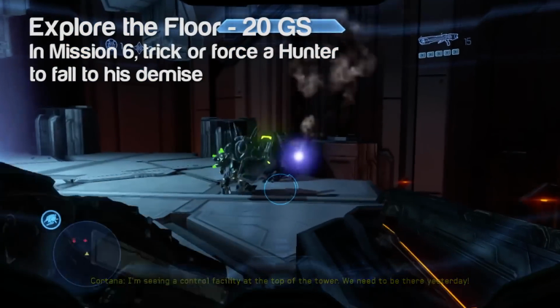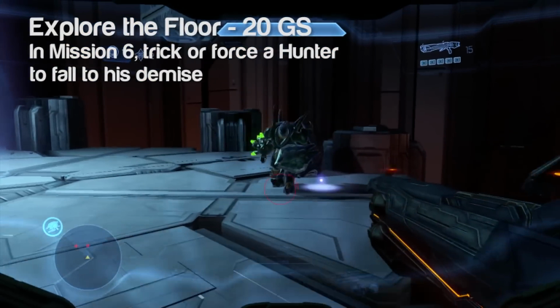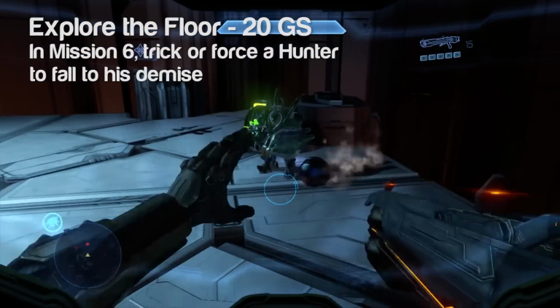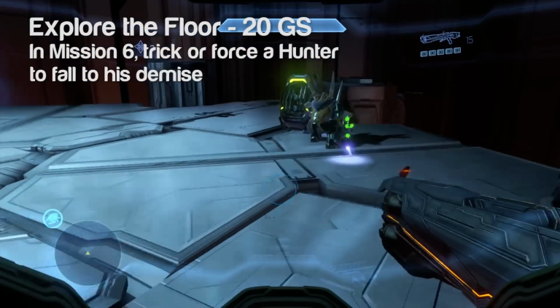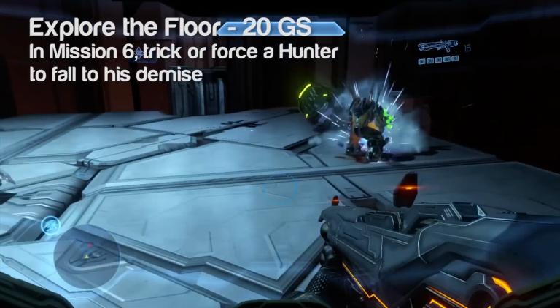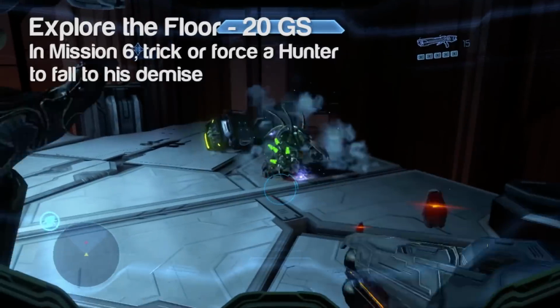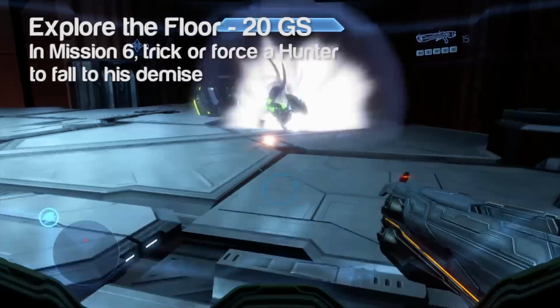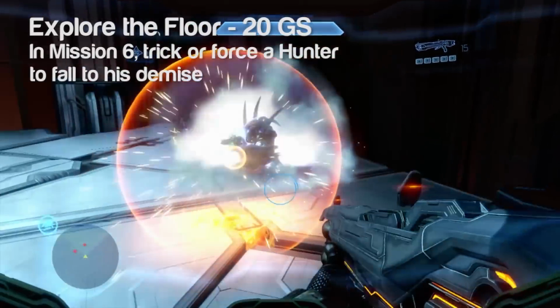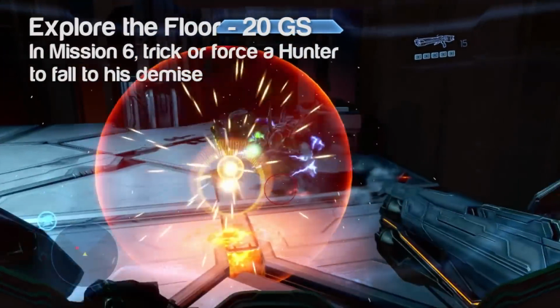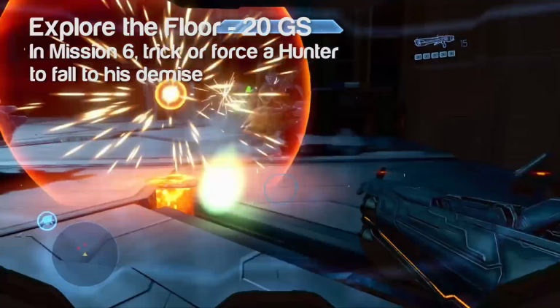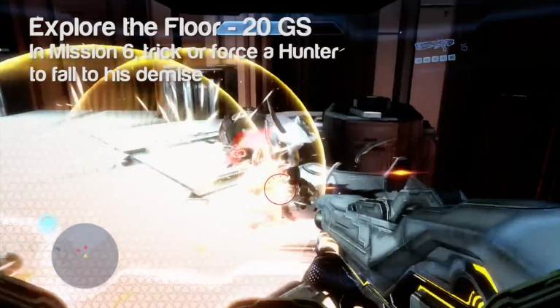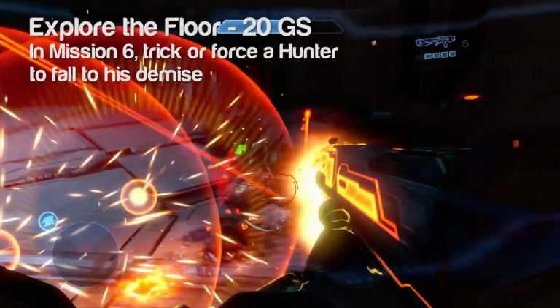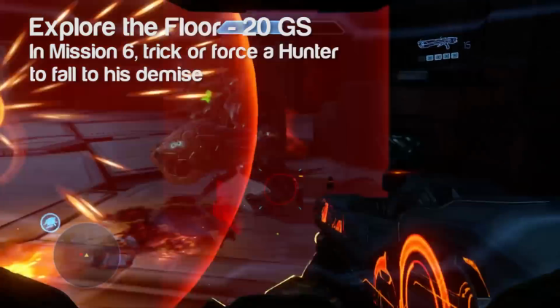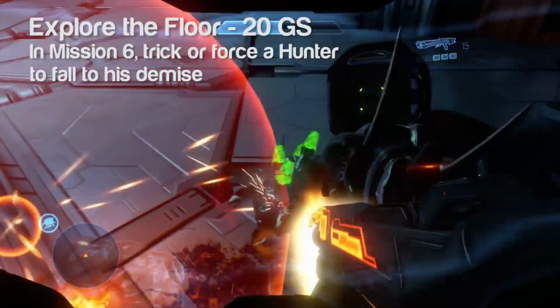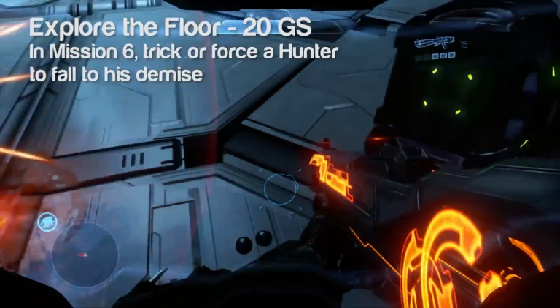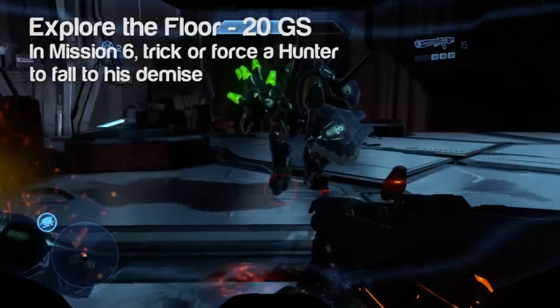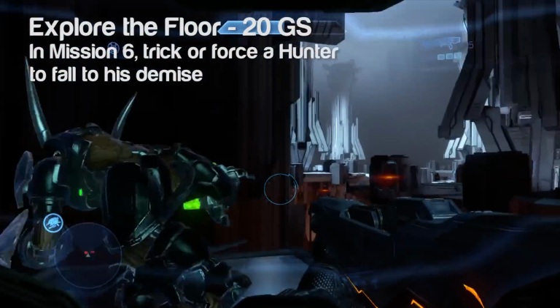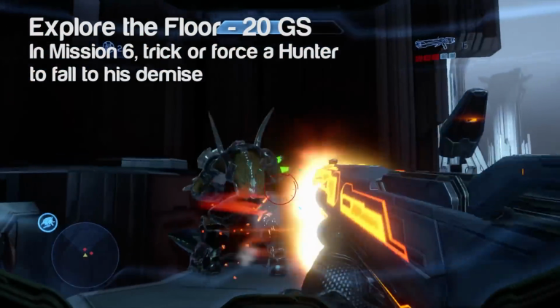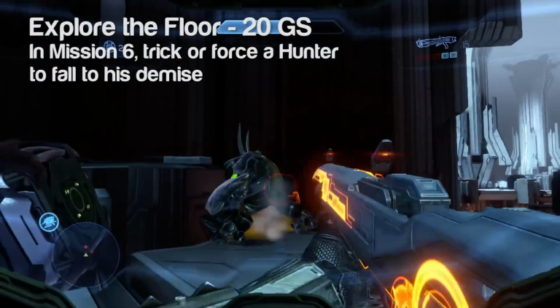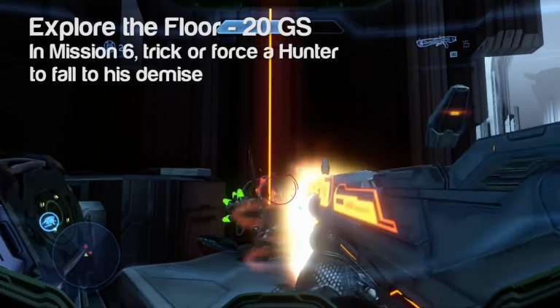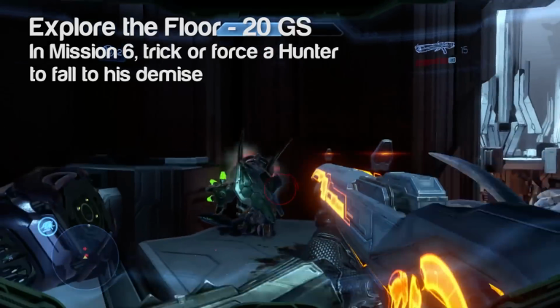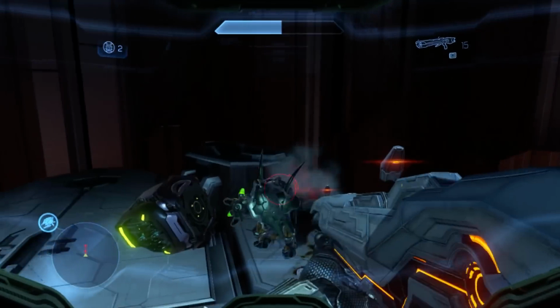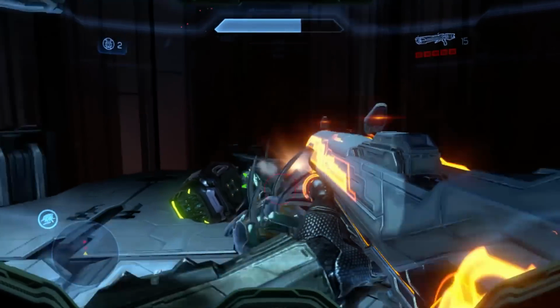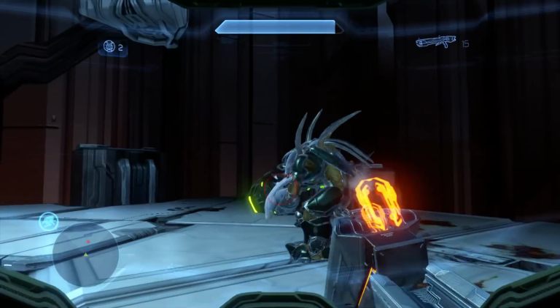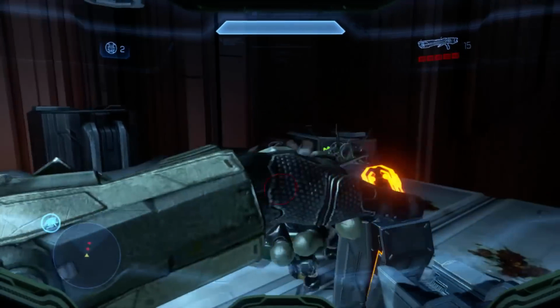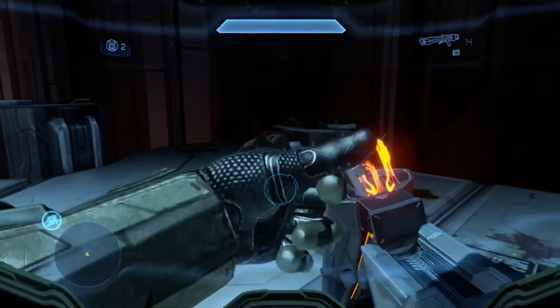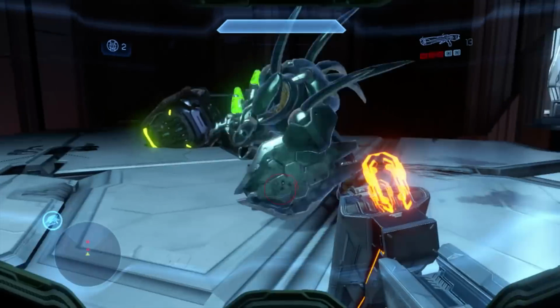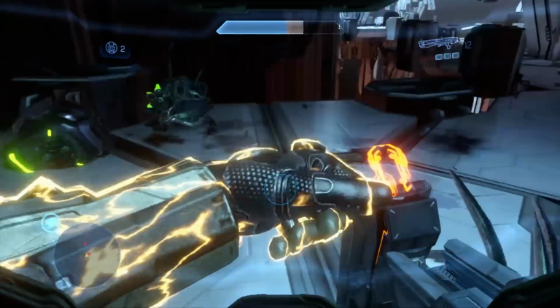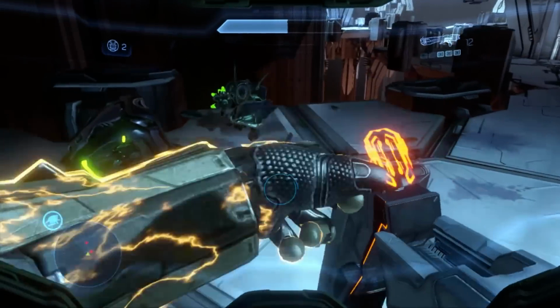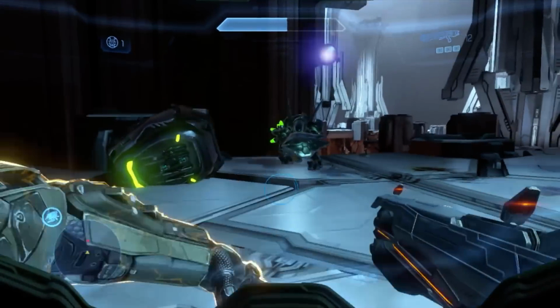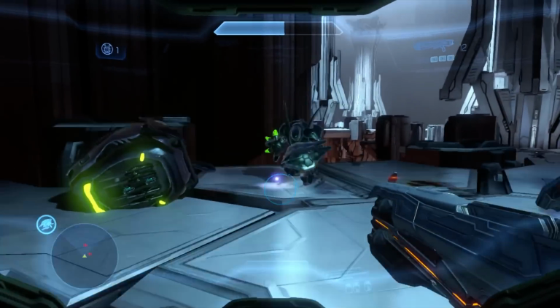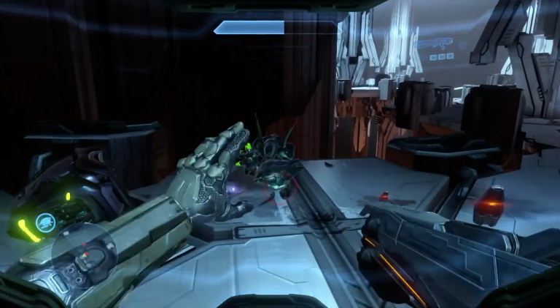Towards the end of the level, there's gonna be two hunters right next to each other. Do everything you can to just kill one of them as quickly as humanly possible, so you can focus all your attention on the second one and release your inner Matador and trick him to fall off the level.